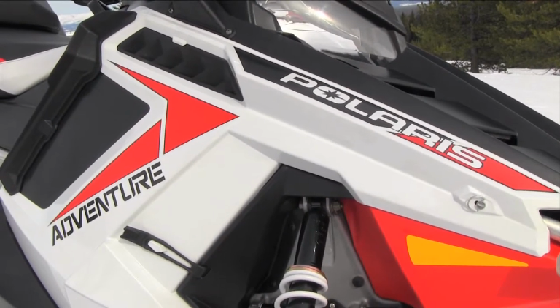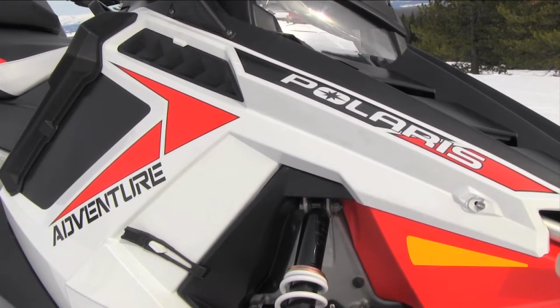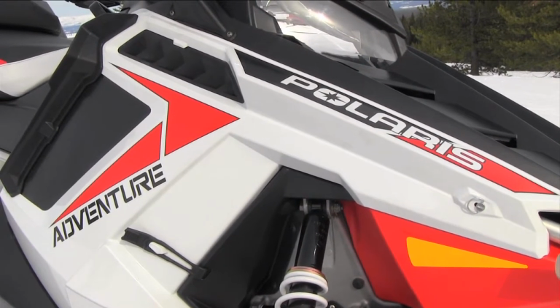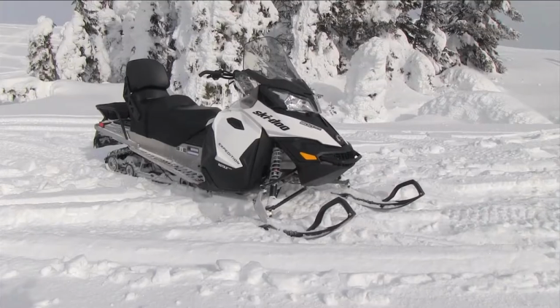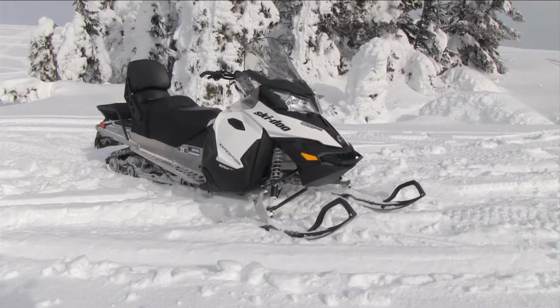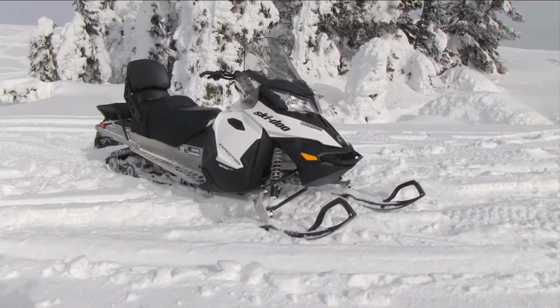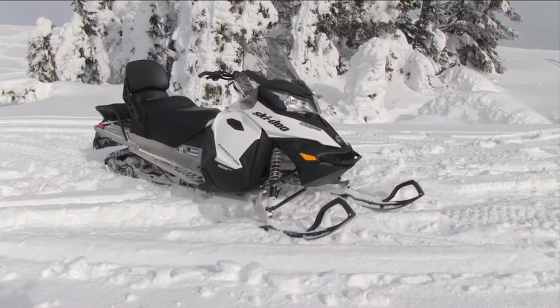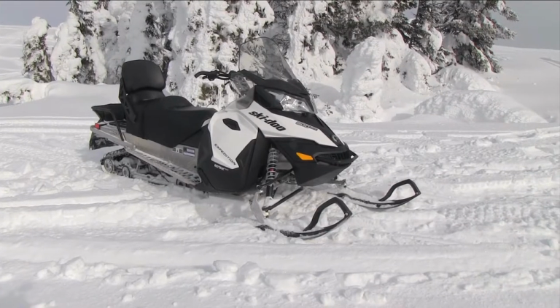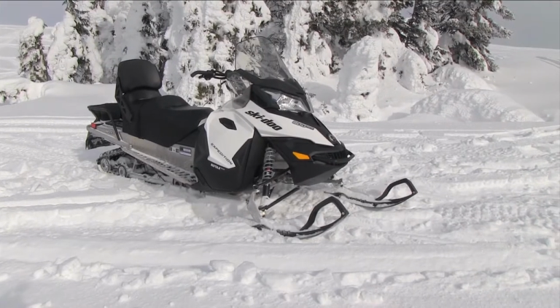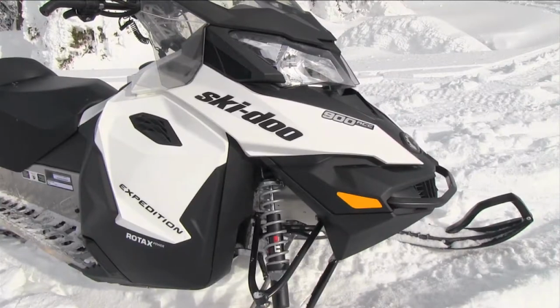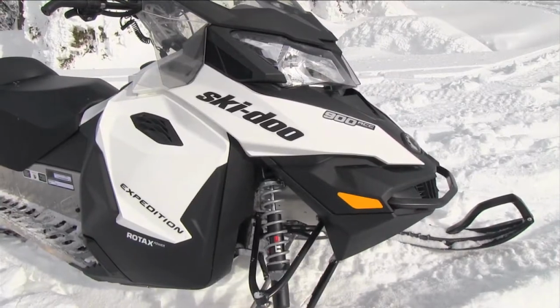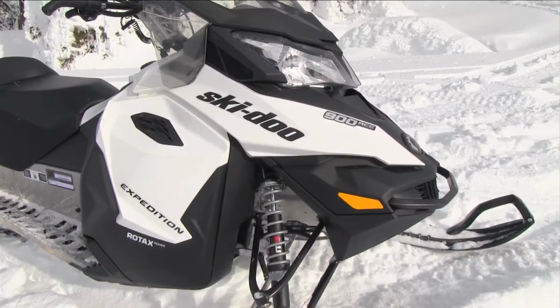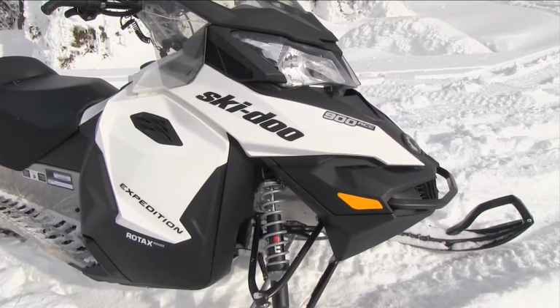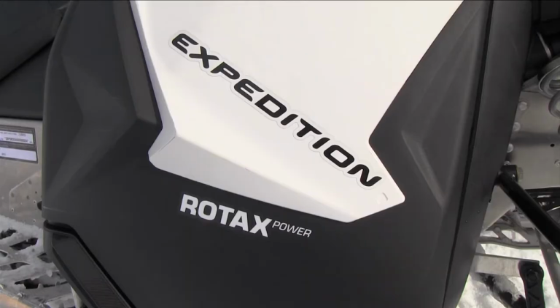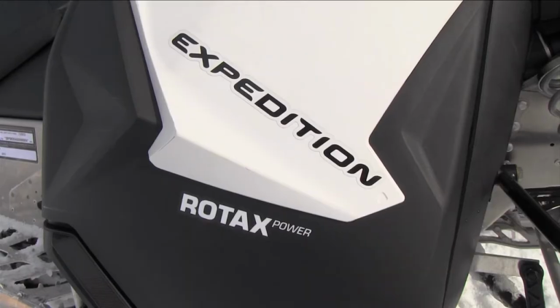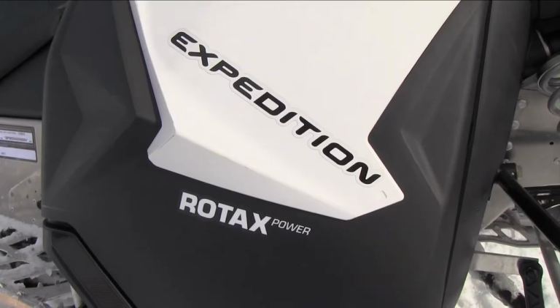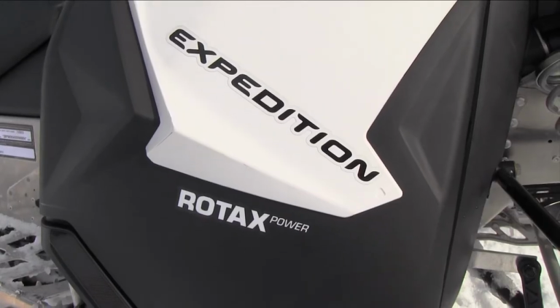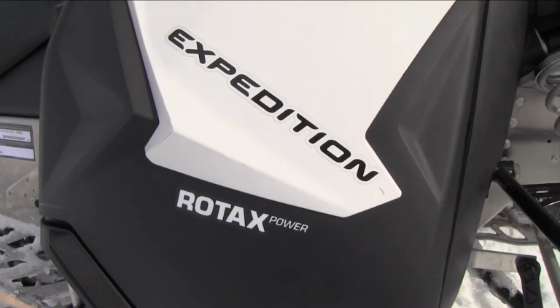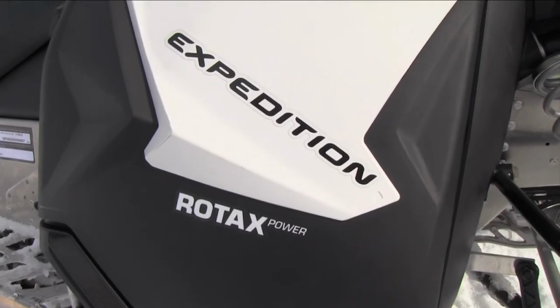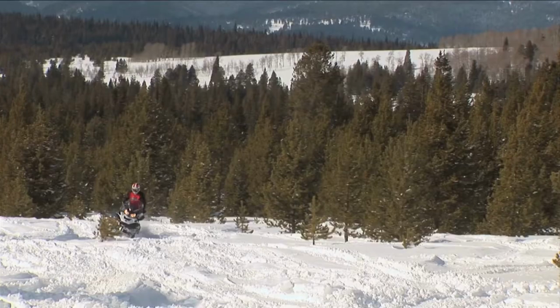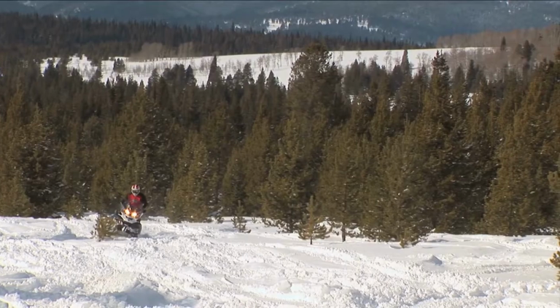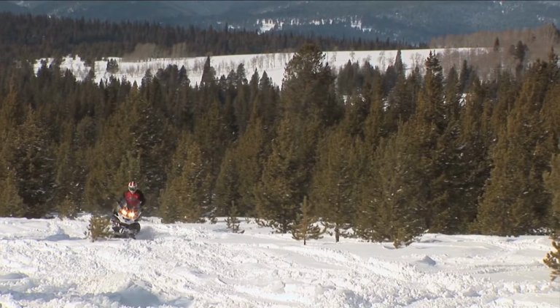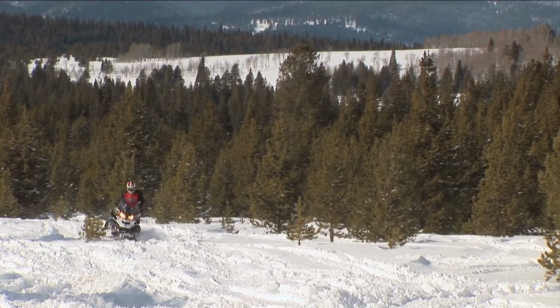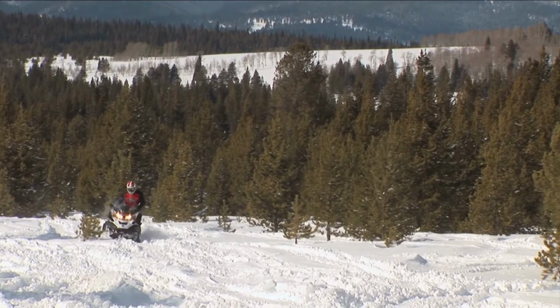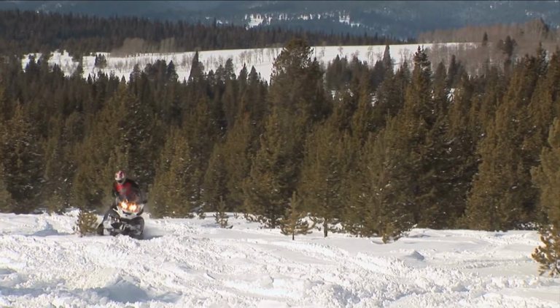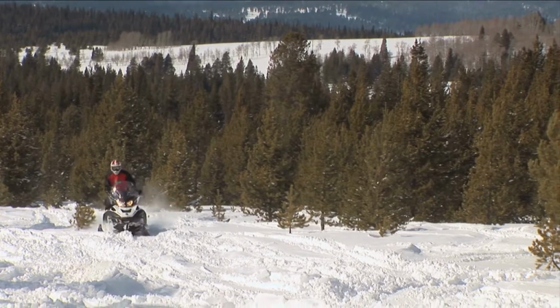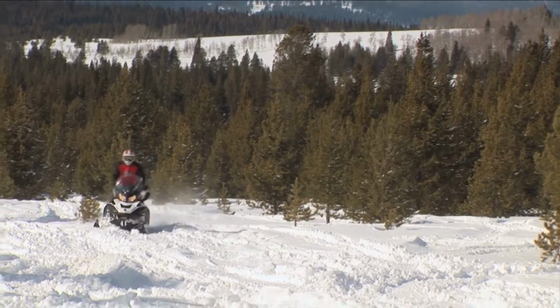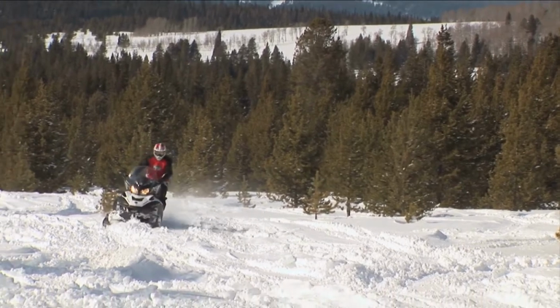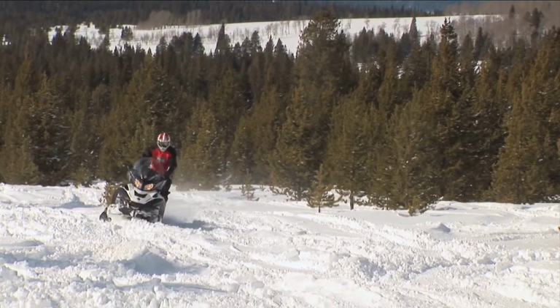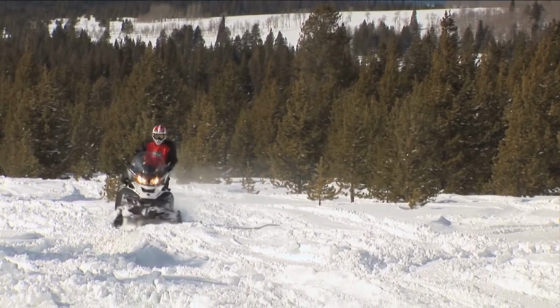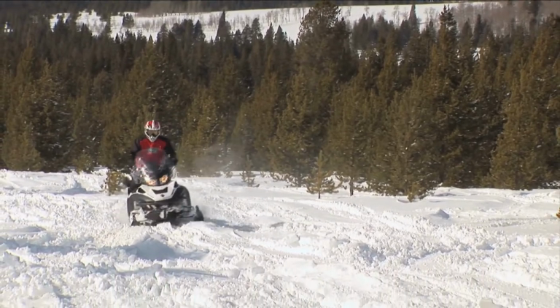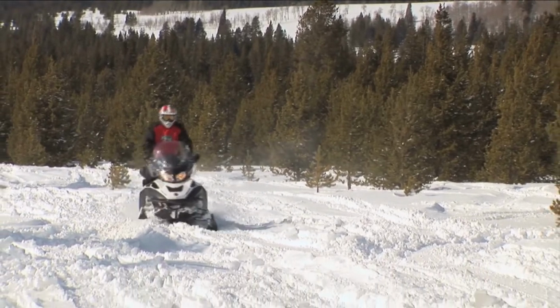Ski-Doo doesn't have a specific new model in this category, standing strong on their previous lineup, believing they have this segment covered as the innovator of long track trail and hybrid sleds.